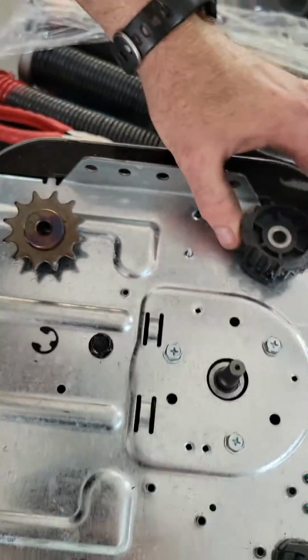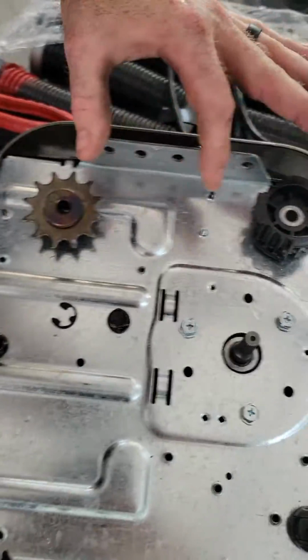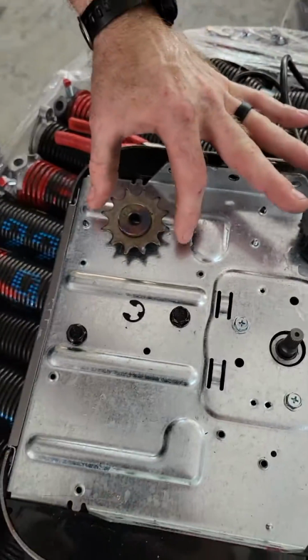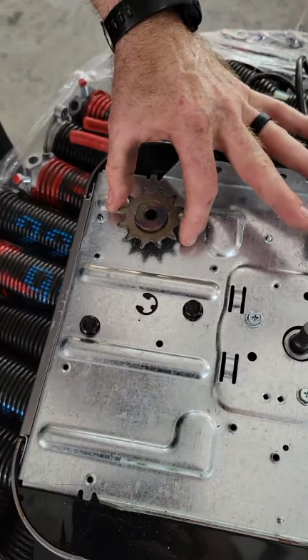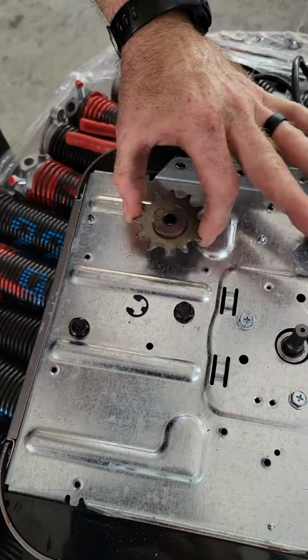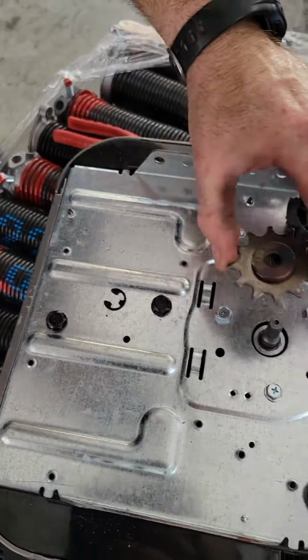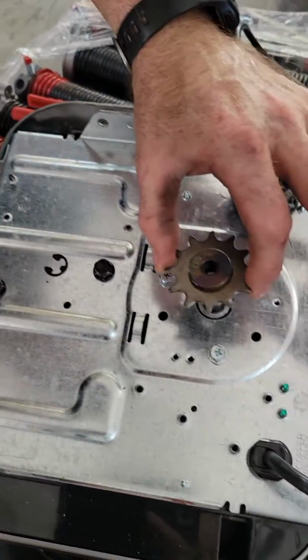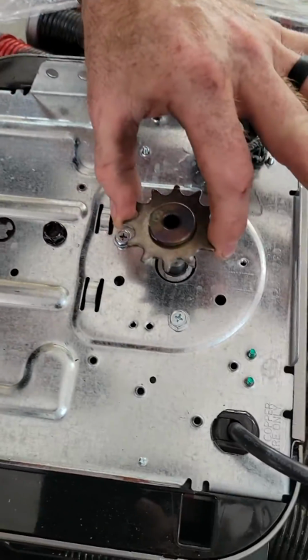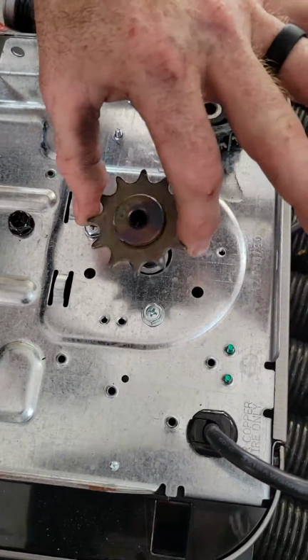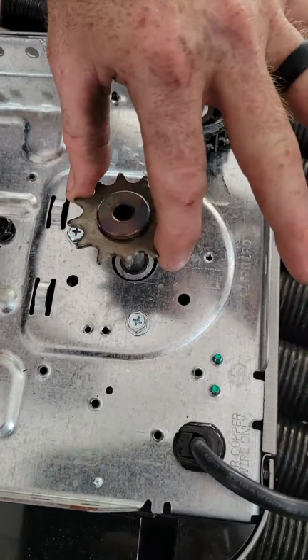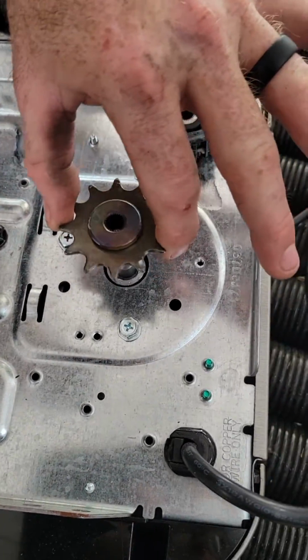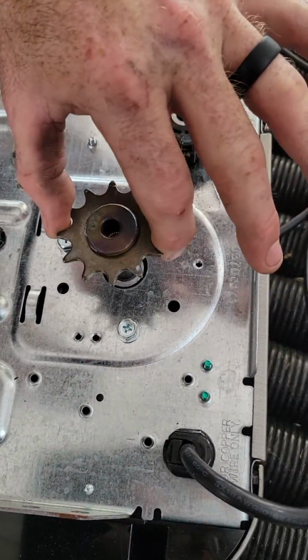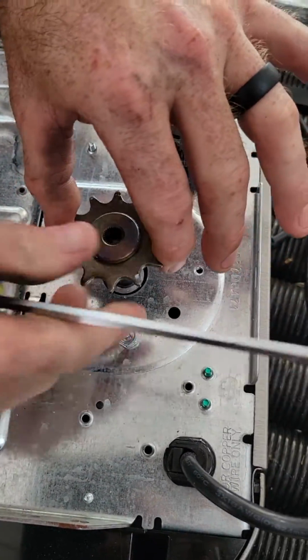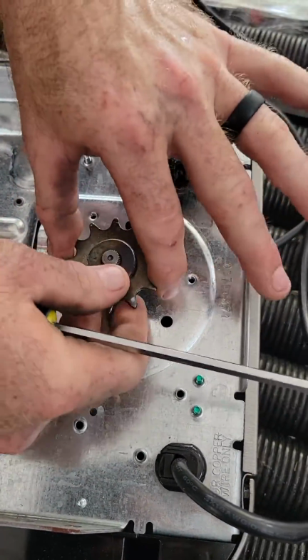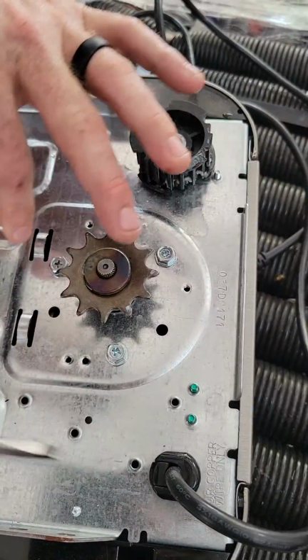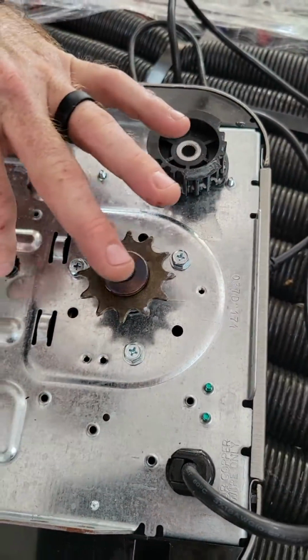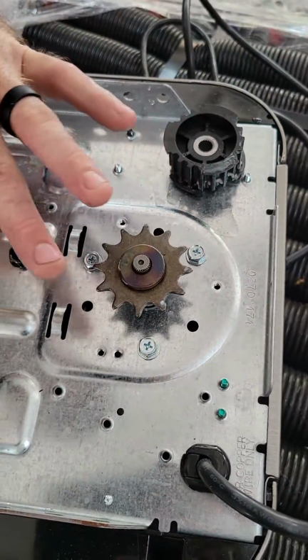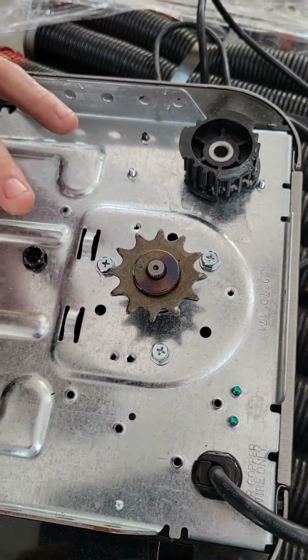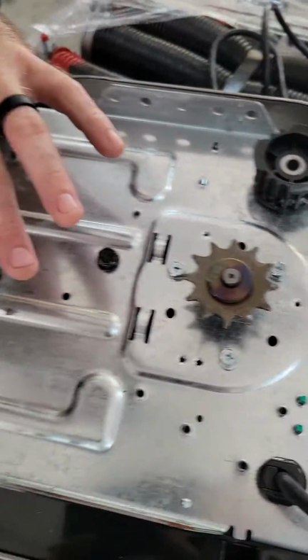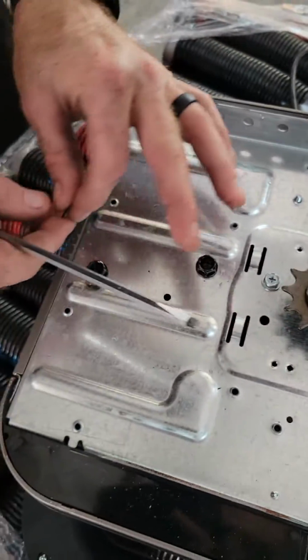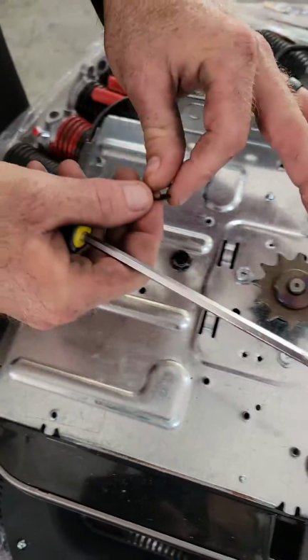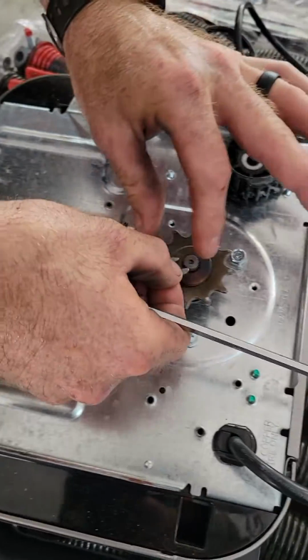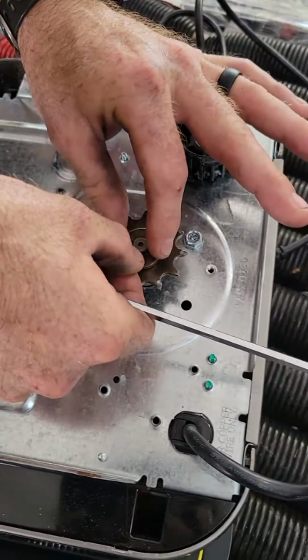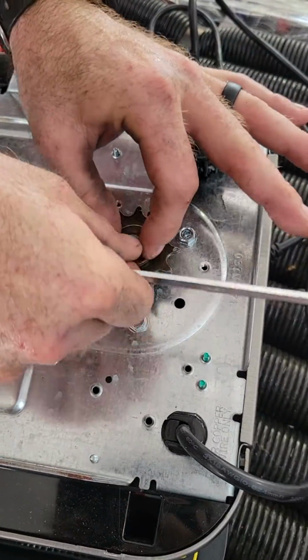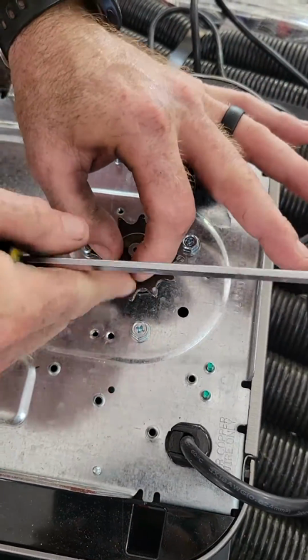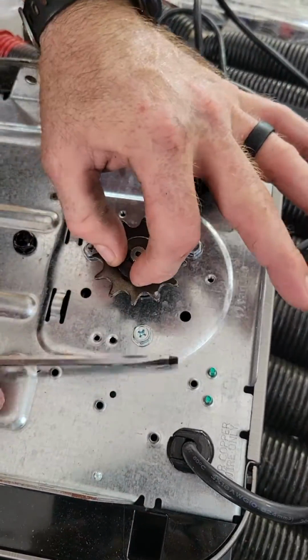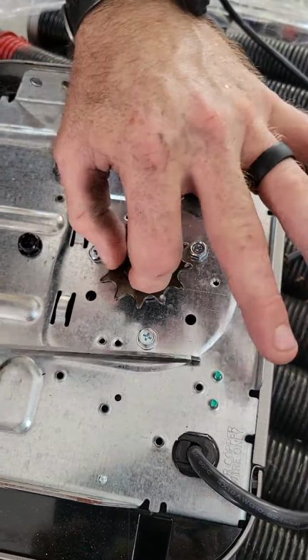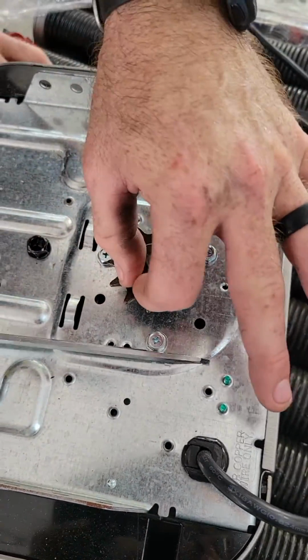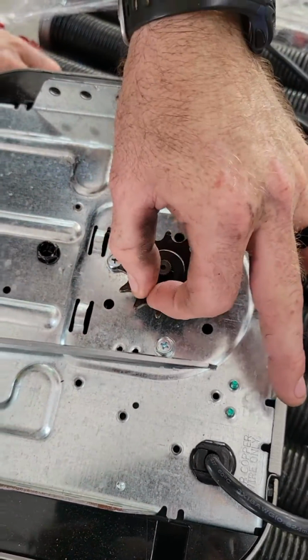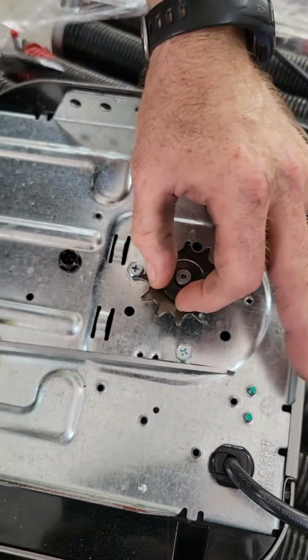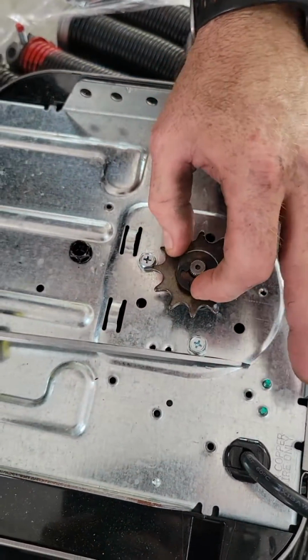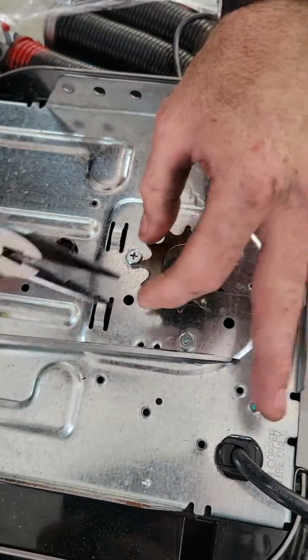So you can make an 87504 into a chain drive if you want. If you get a customer that knows better than you and says a chain's better, we do that every once in a while. Sounds good.